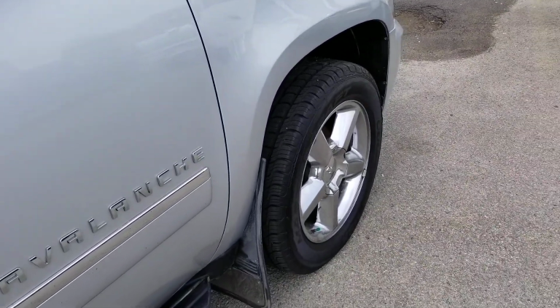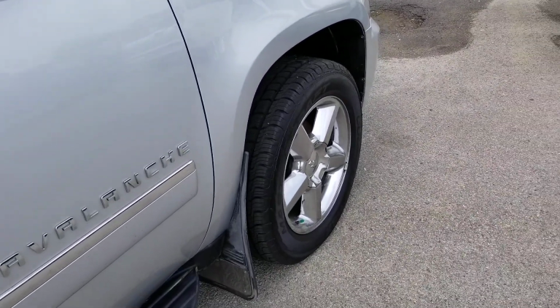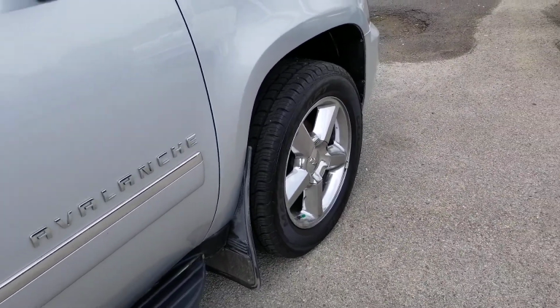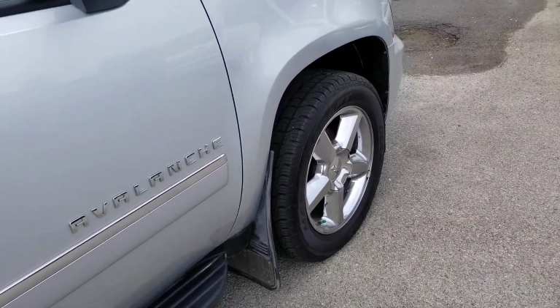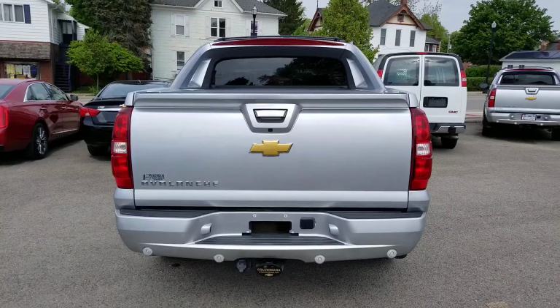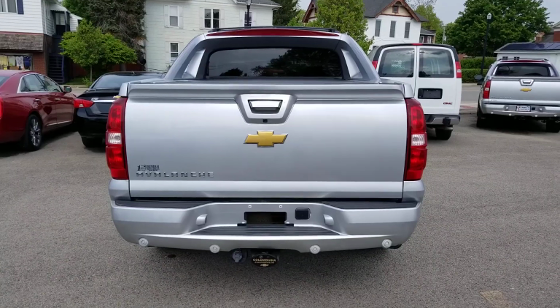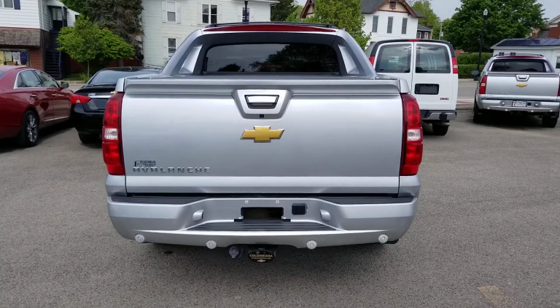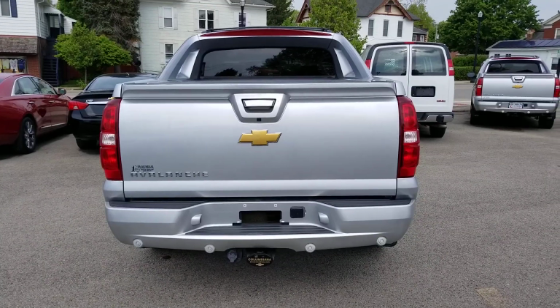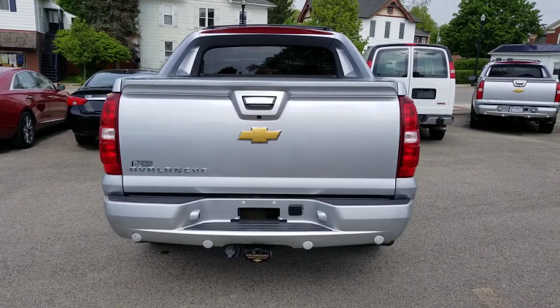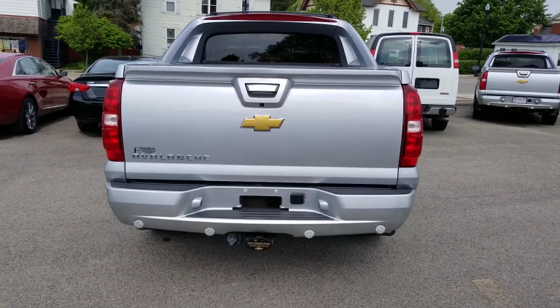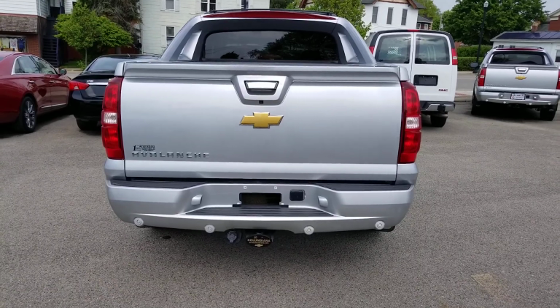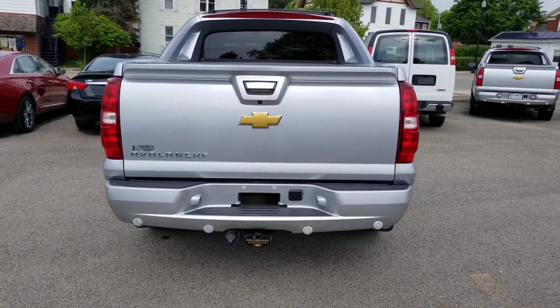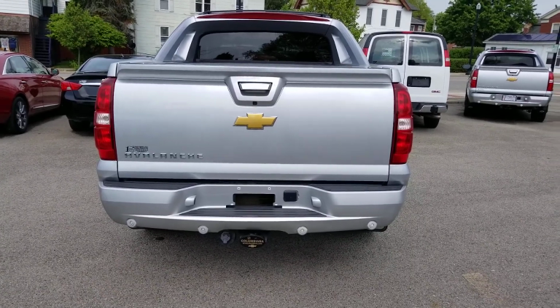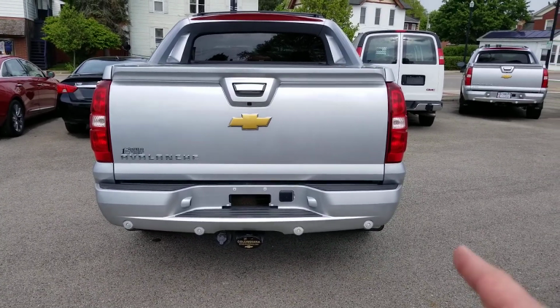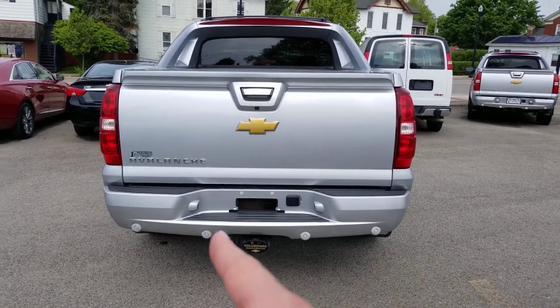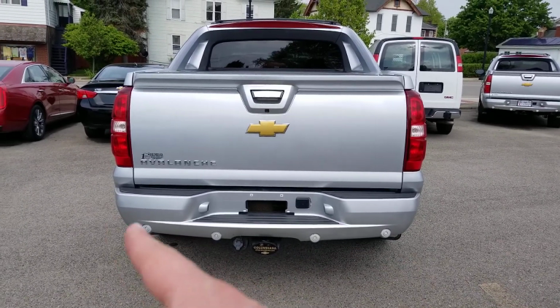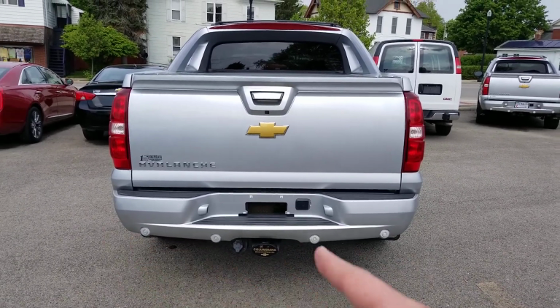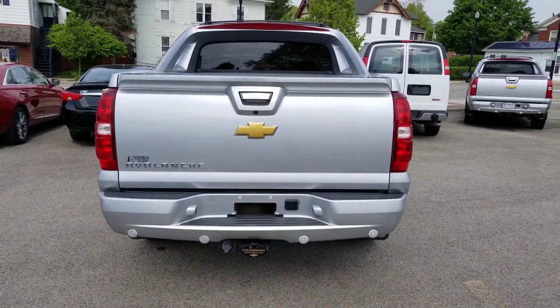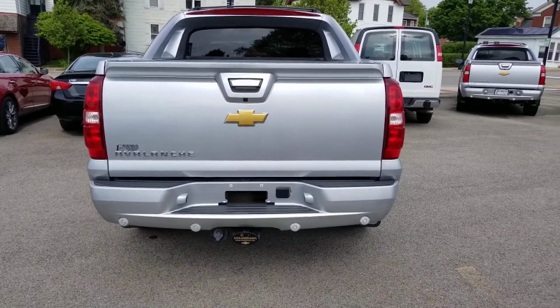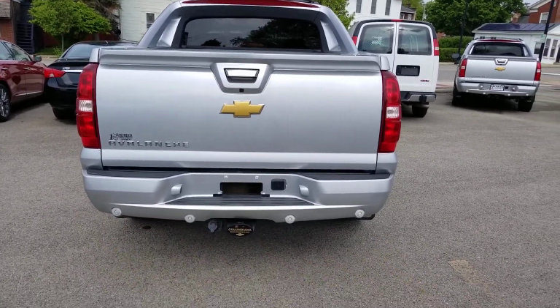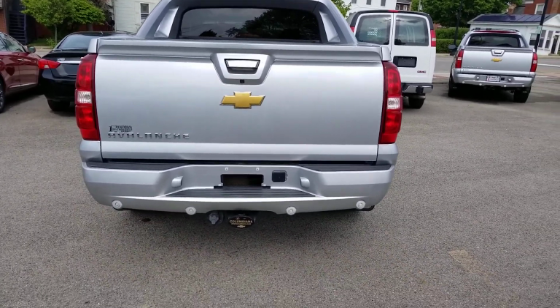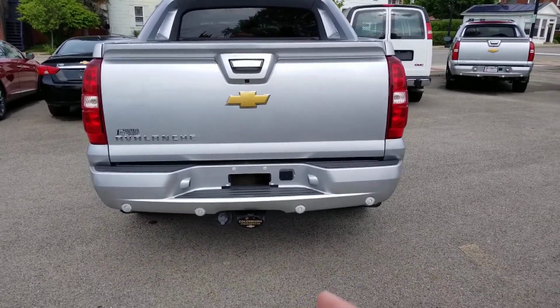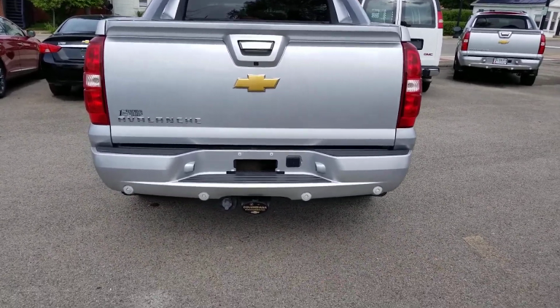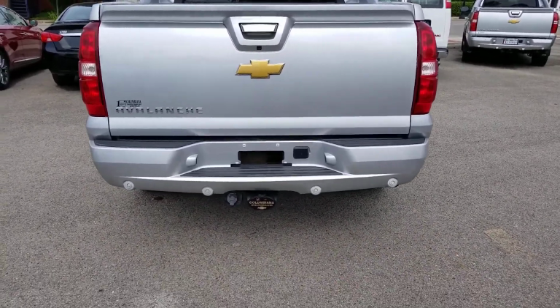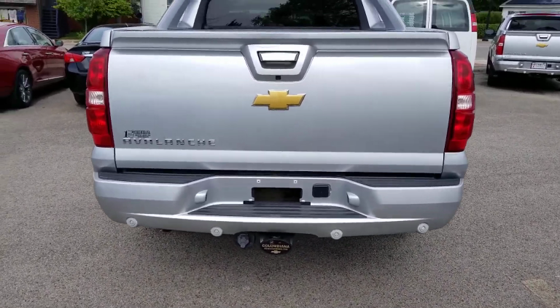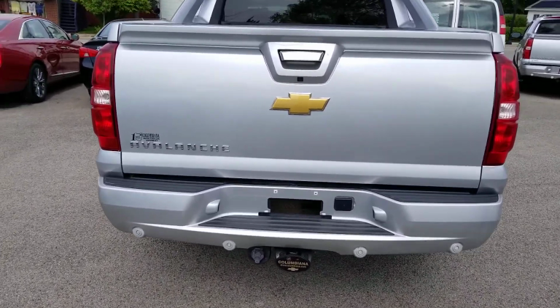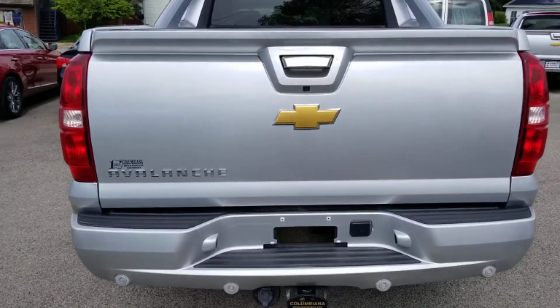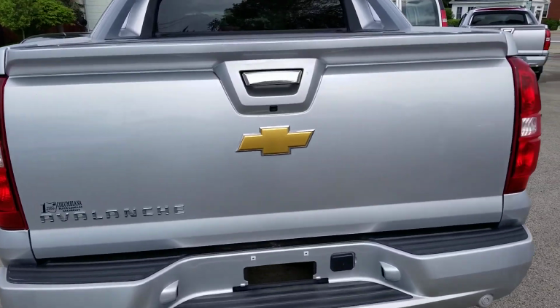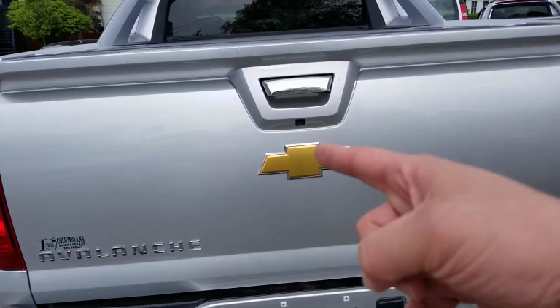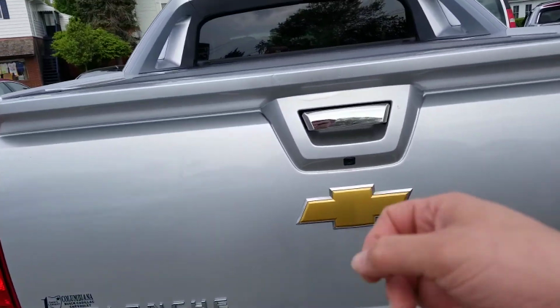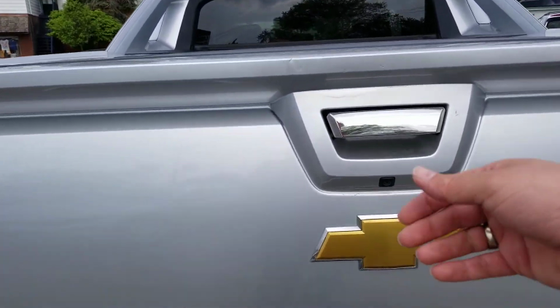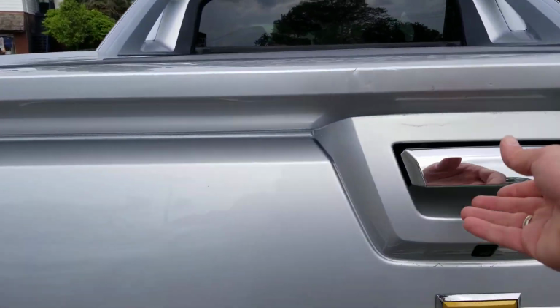Let's take a look at the back. You have the rear park assist on there. There's your towing and electrical. Backup camera right there.